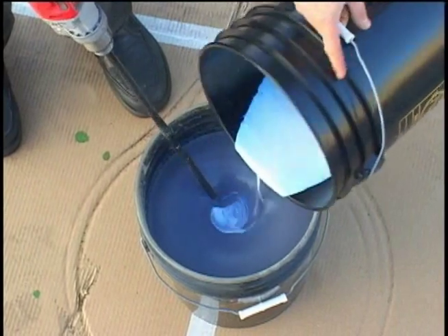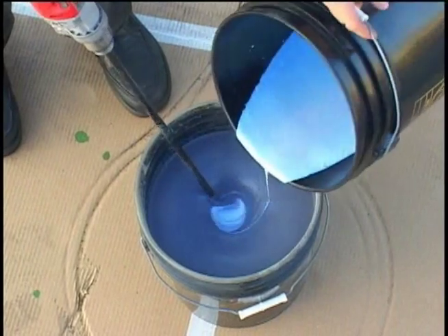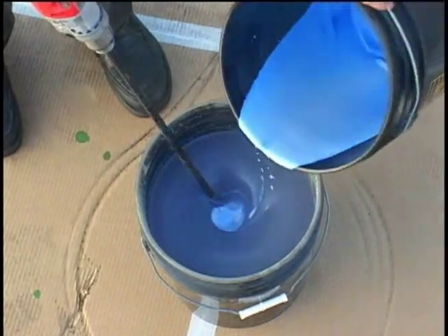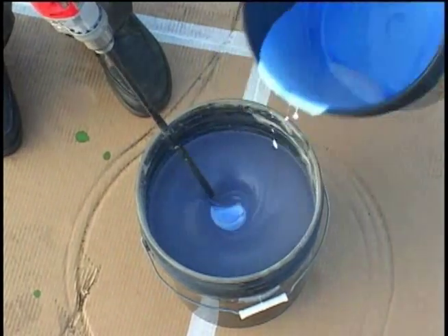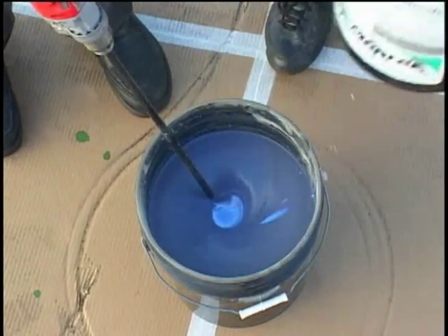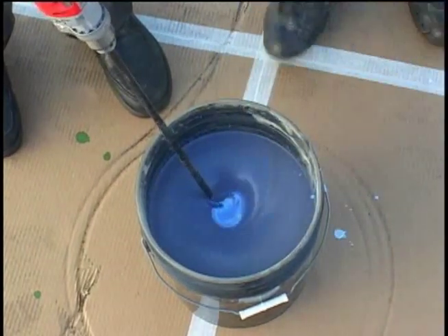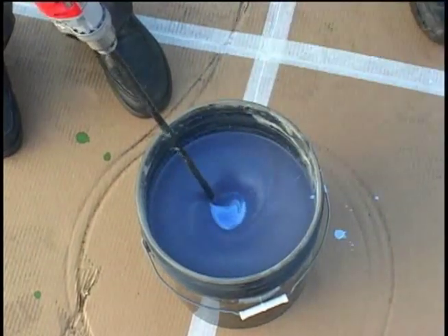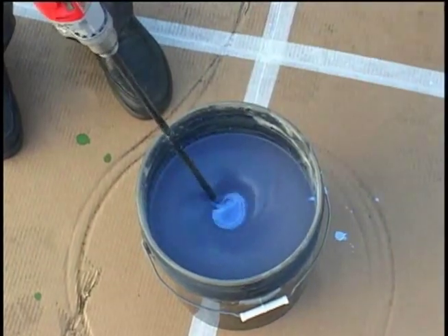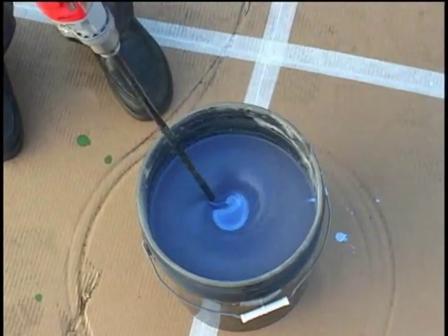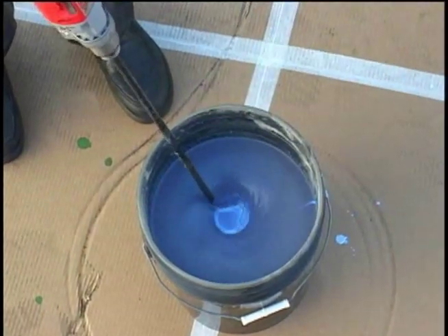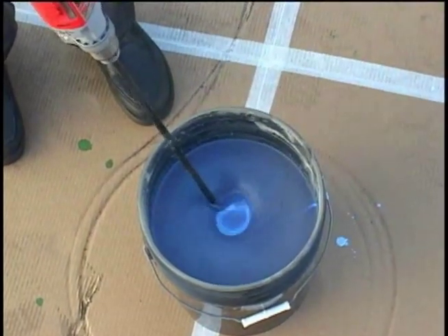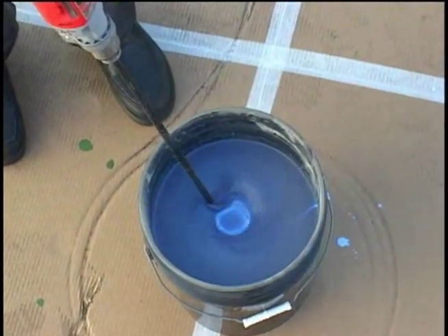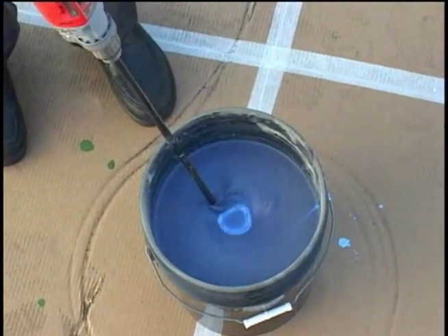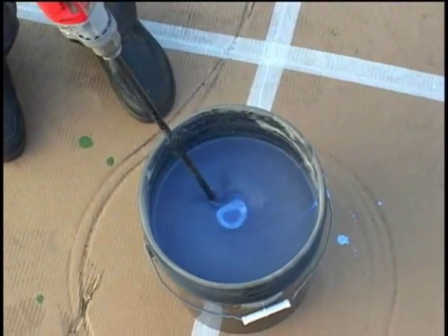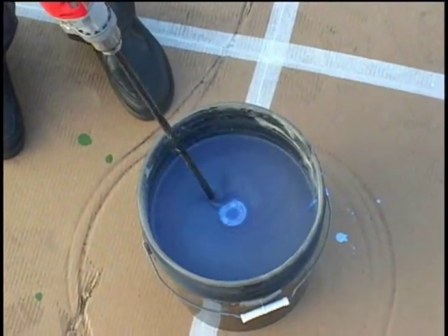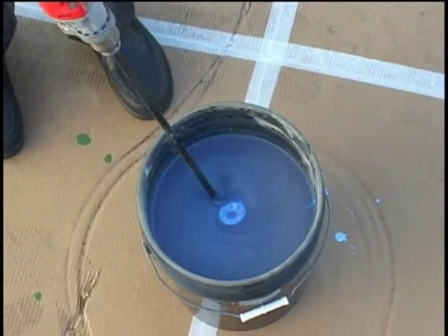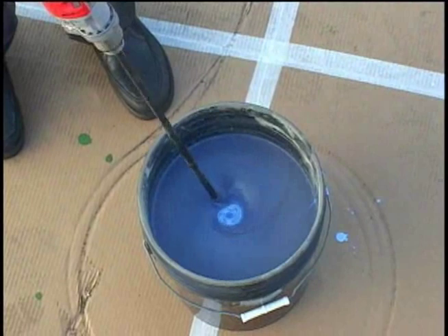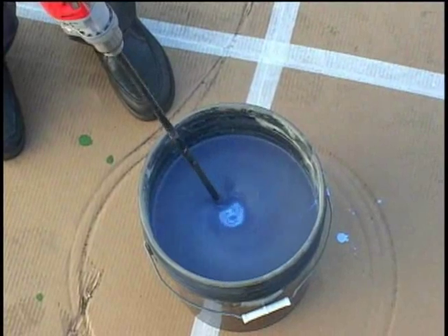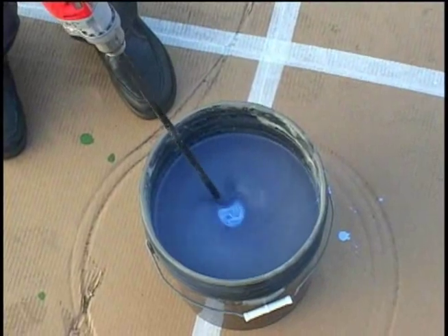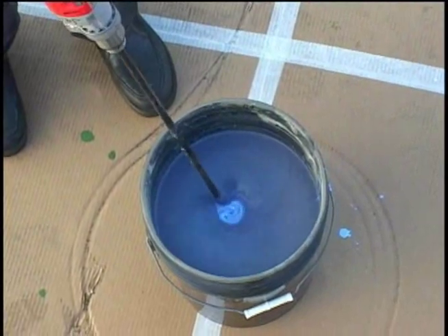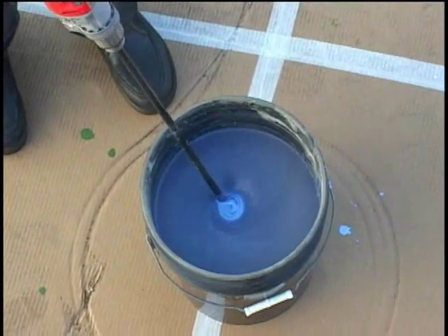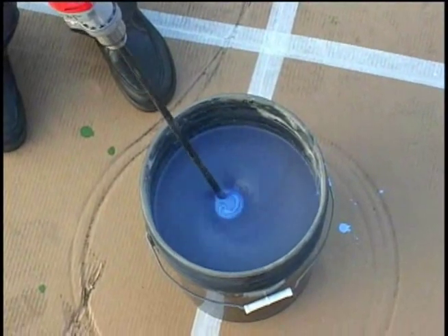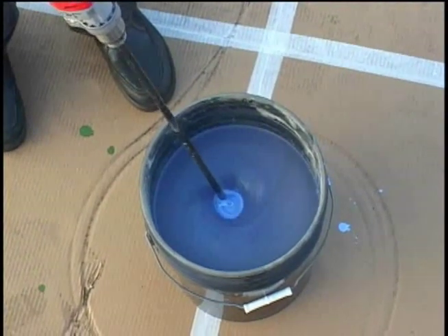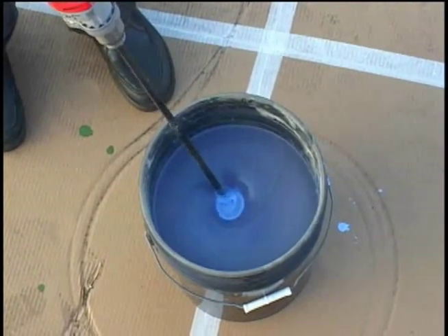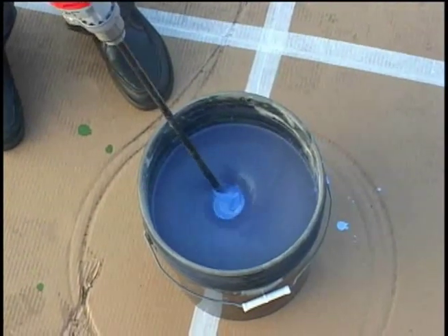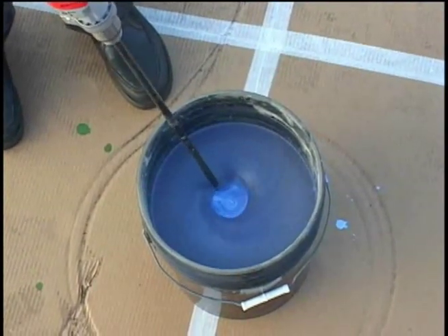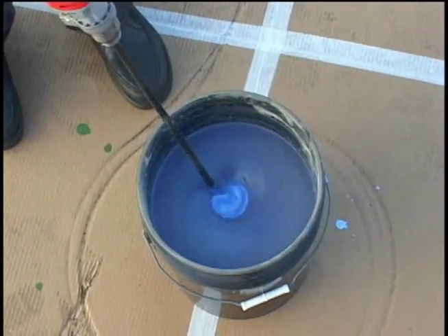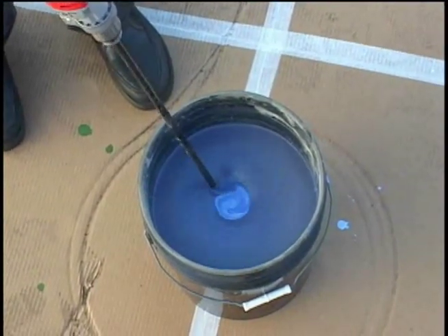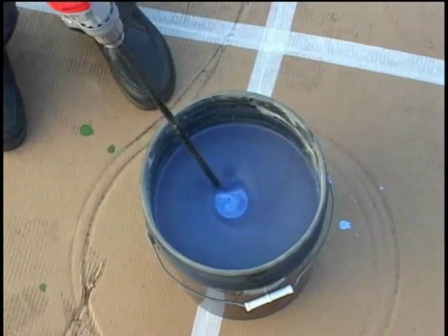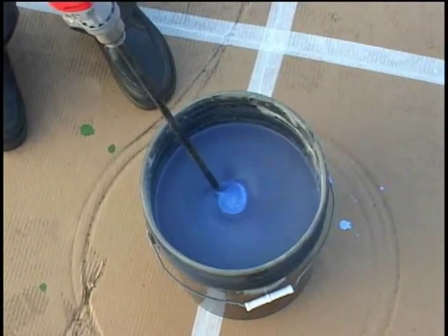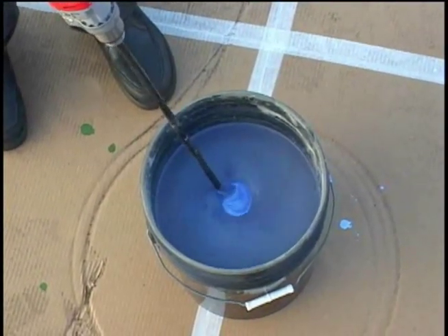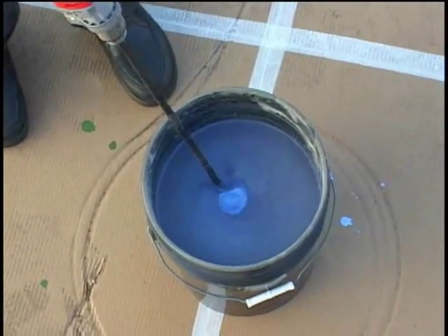The patch mix should be slightly thick, yet free flowing and workable. Do not over mix the material, as this may create excessive air in the mixture.